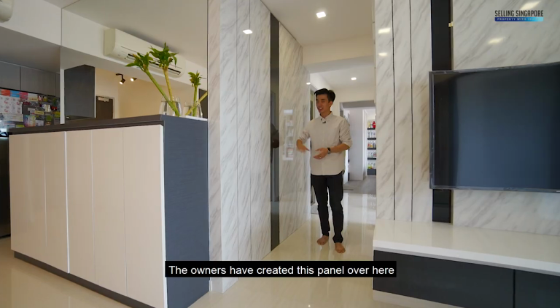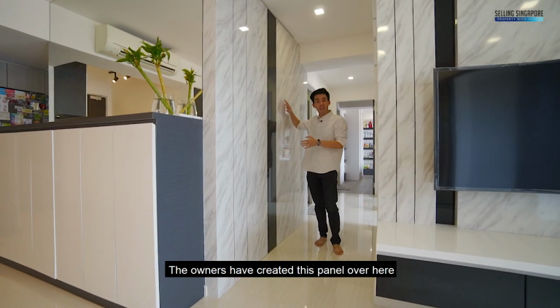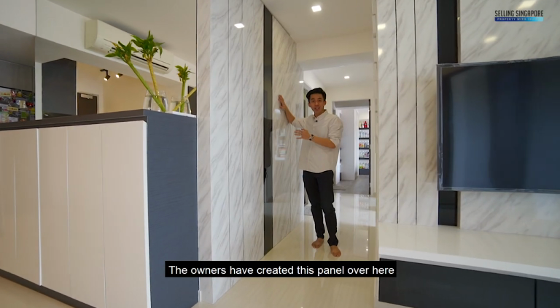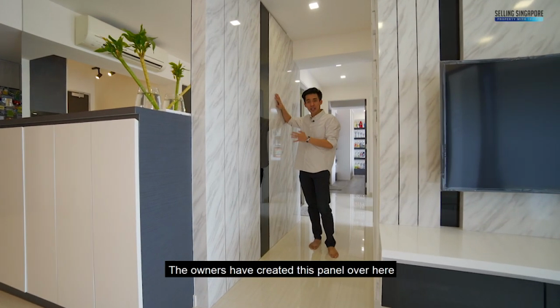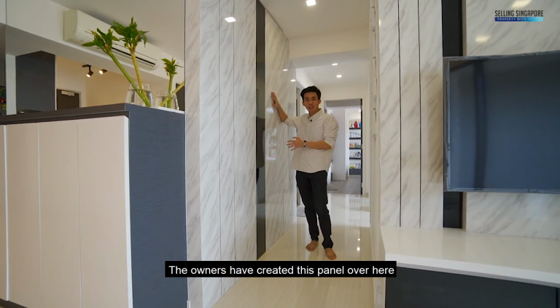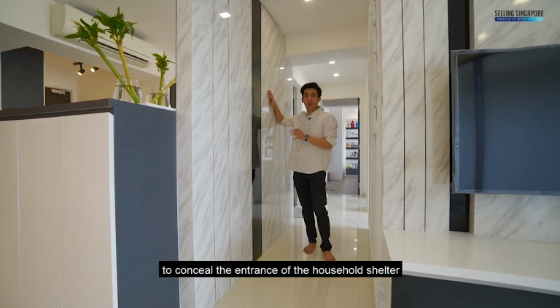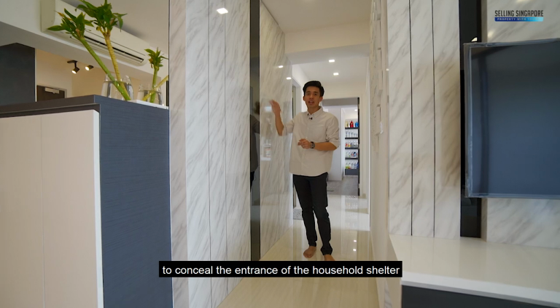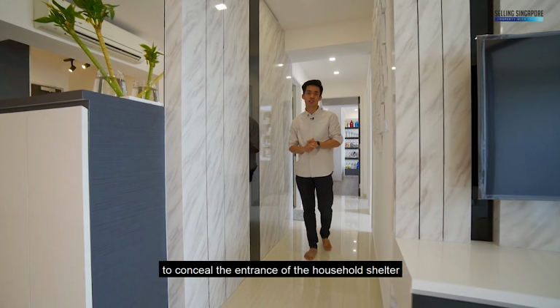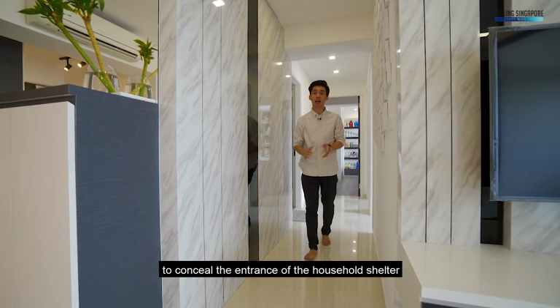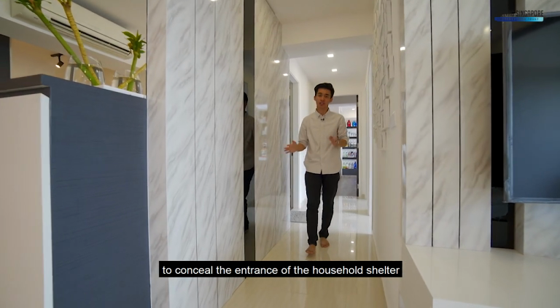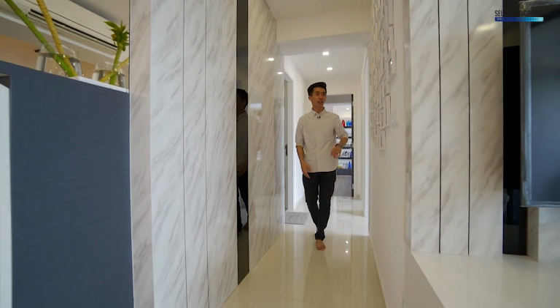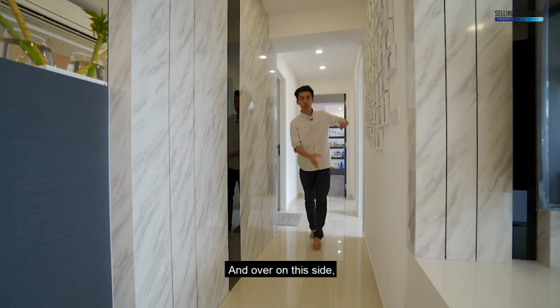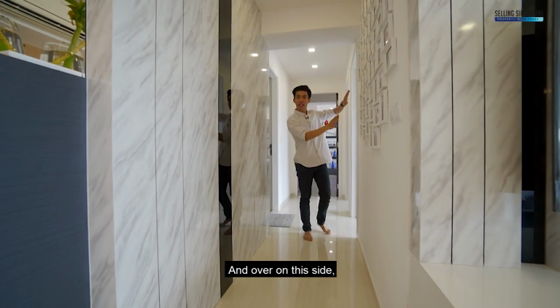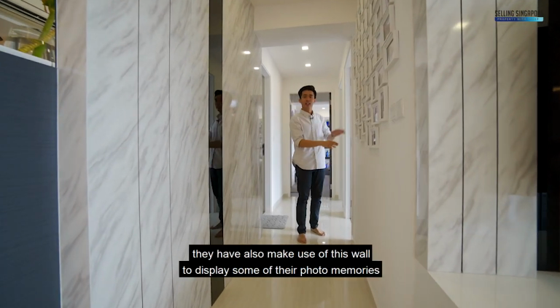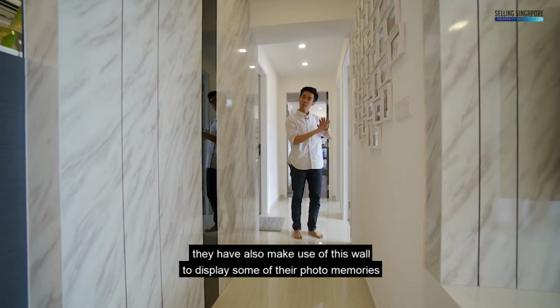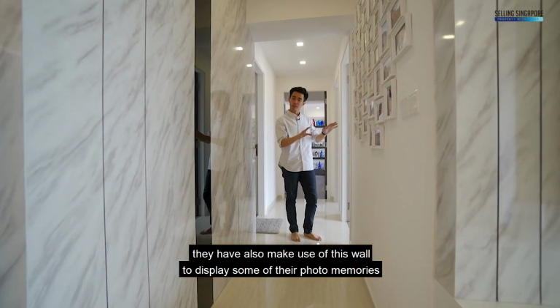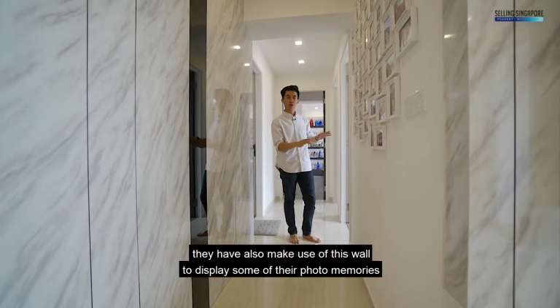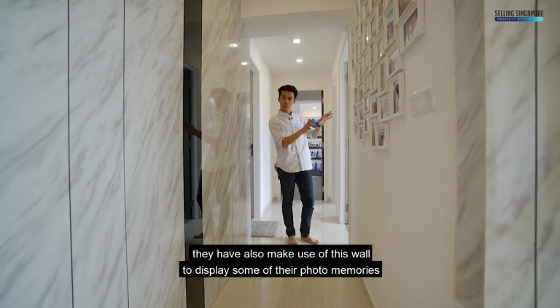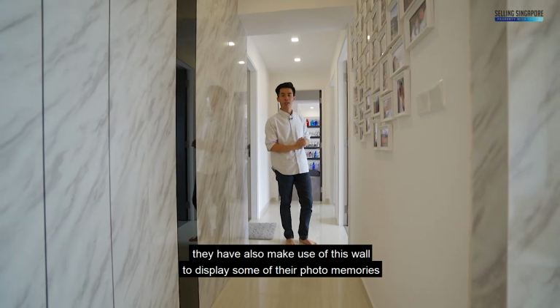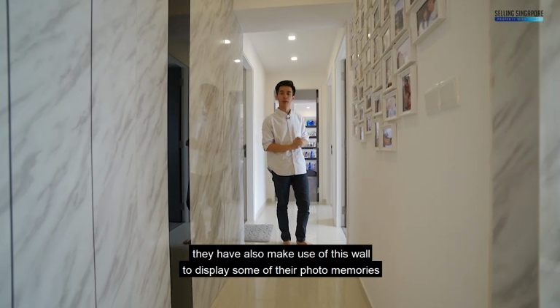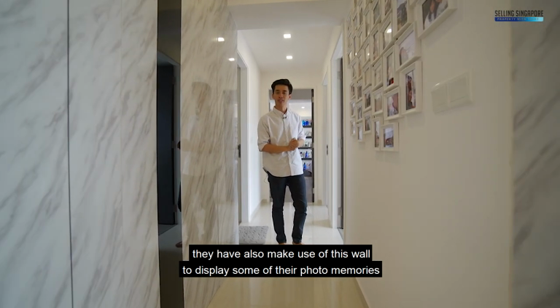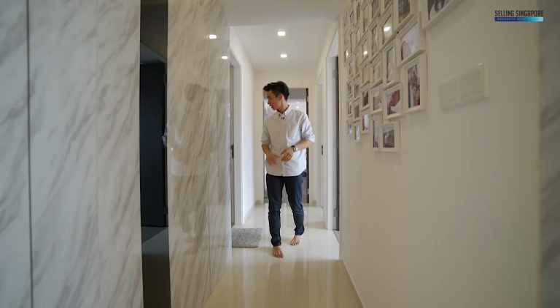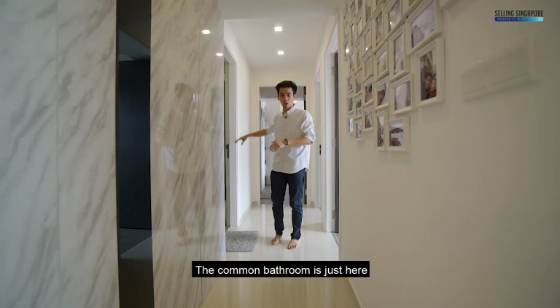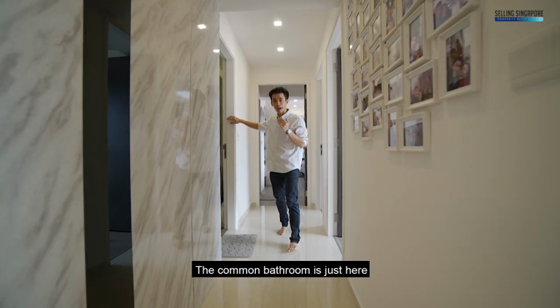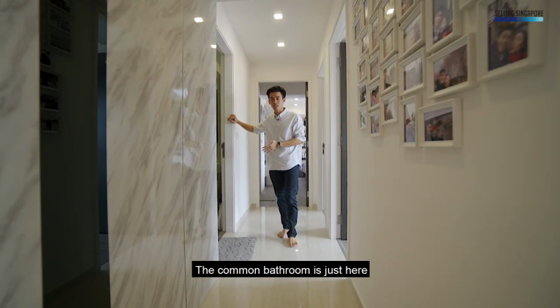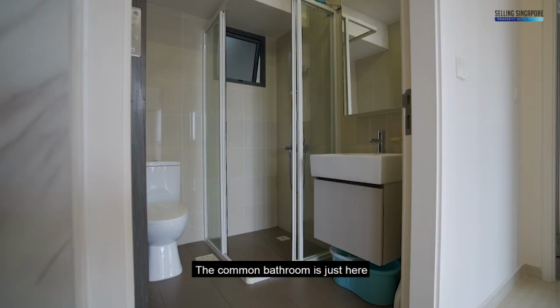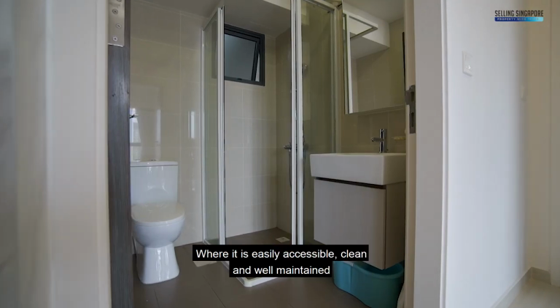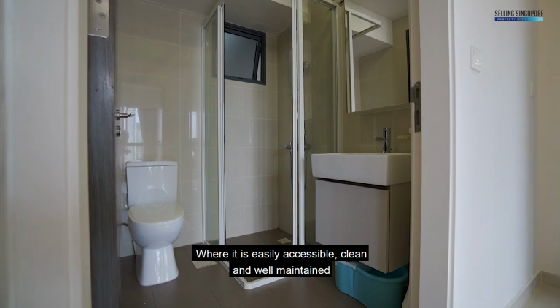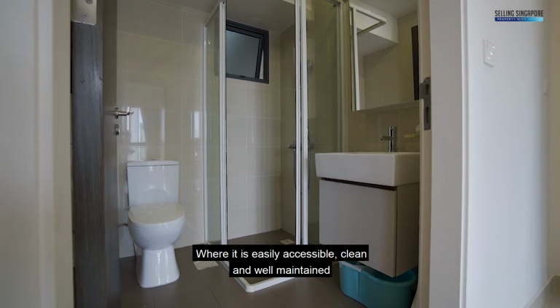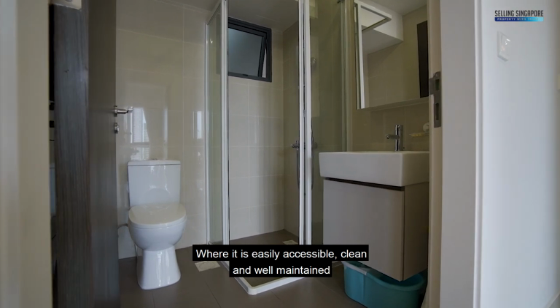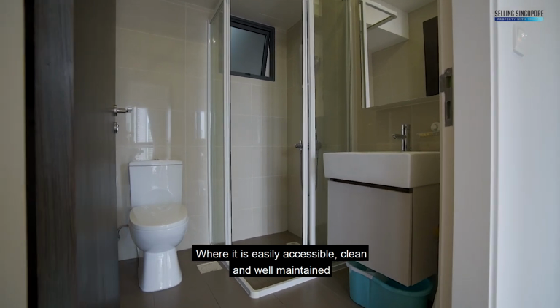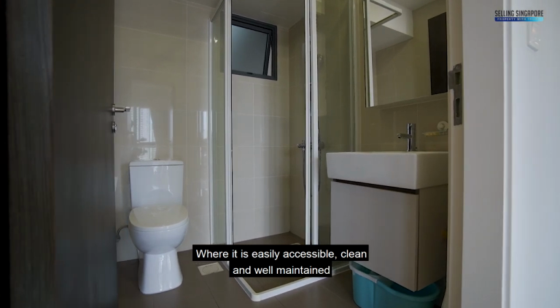The owners have created this panel over here to conceal the entrance of the household shelter. And over on this side, they have also made use of this wall to display some of their photo memories. The common bathroom is just here, where it's easily accessible, clean and well-maintained.